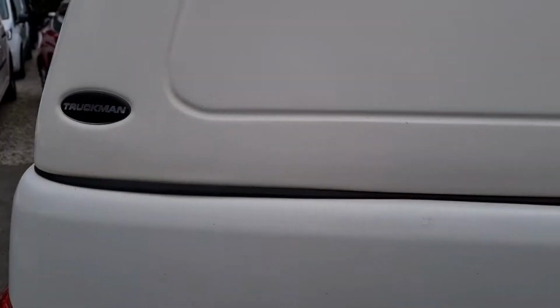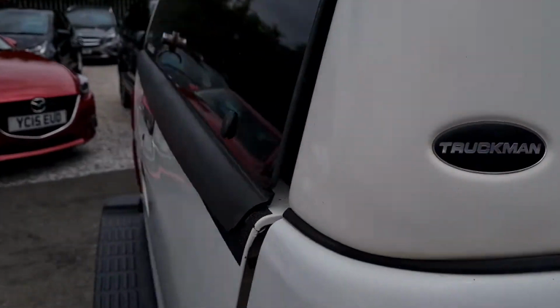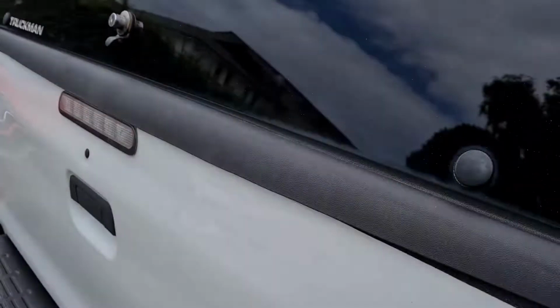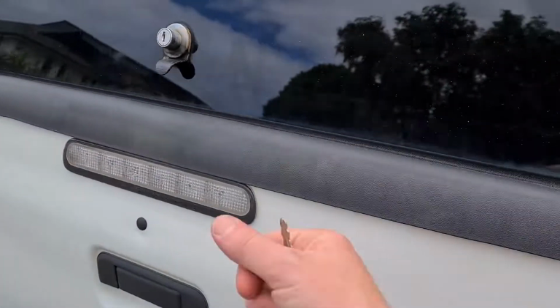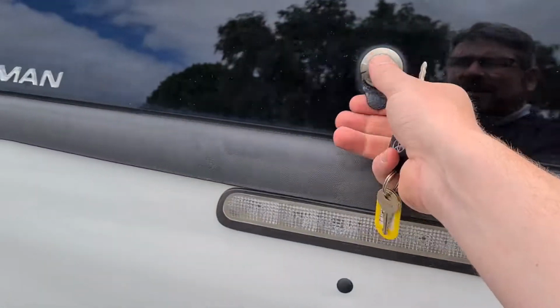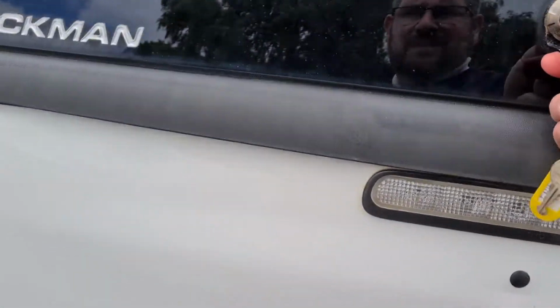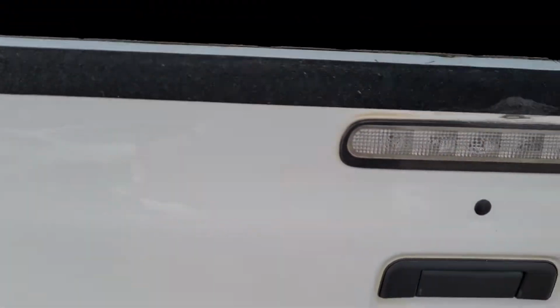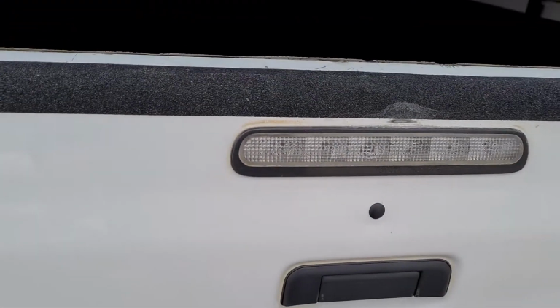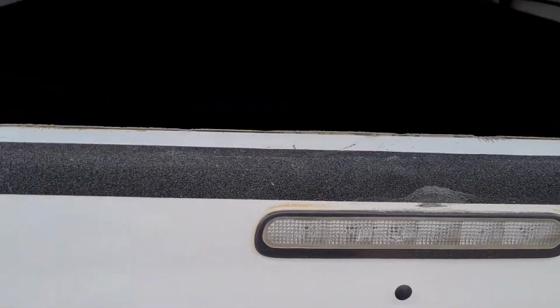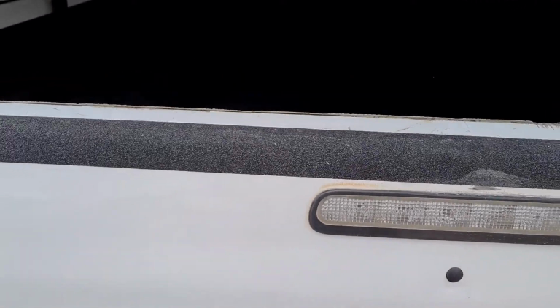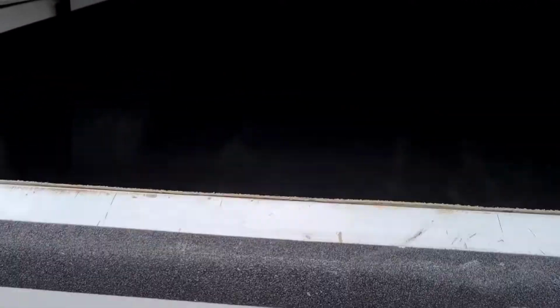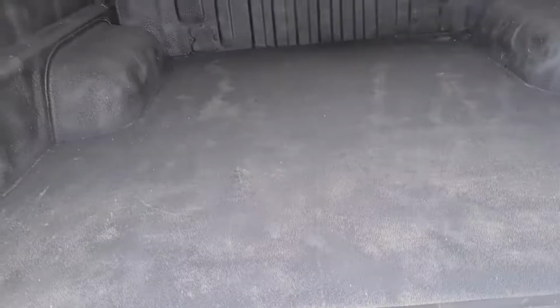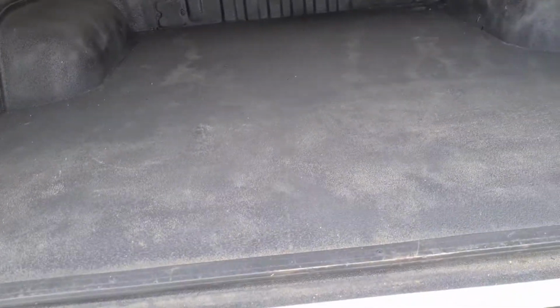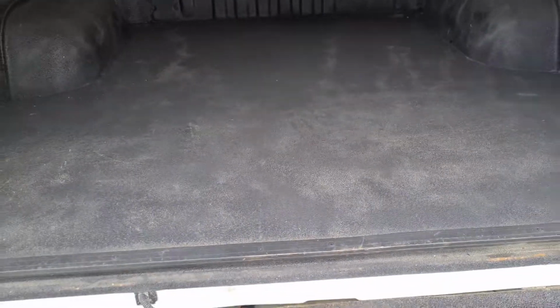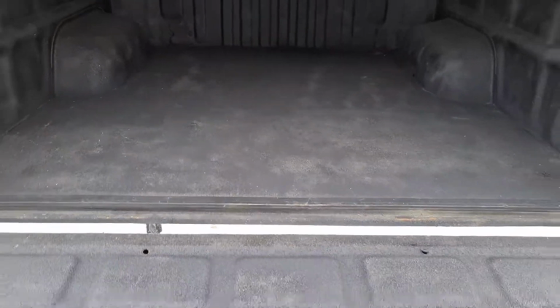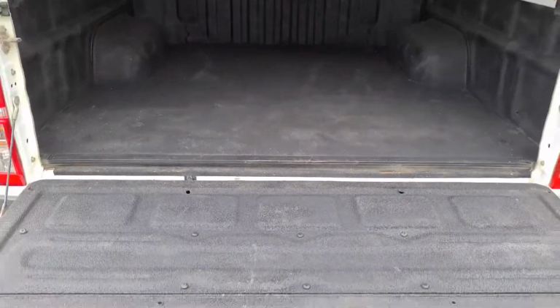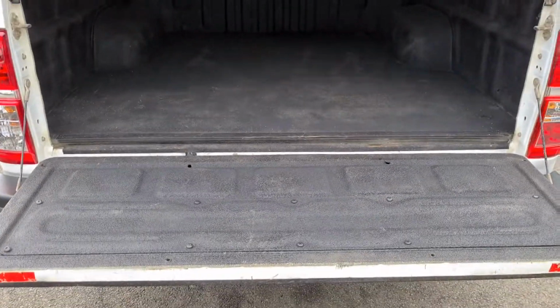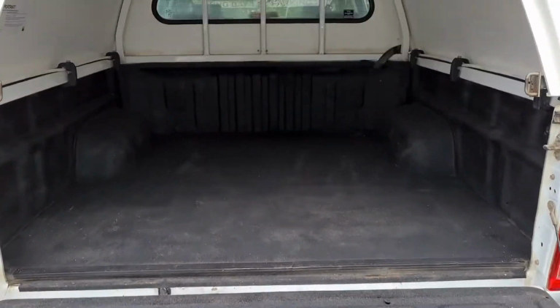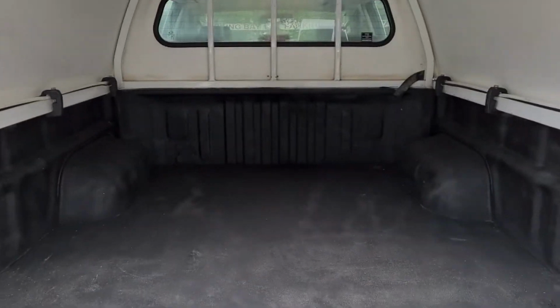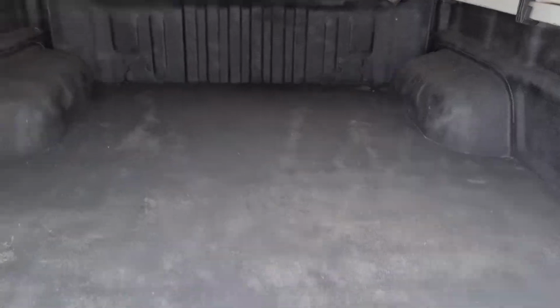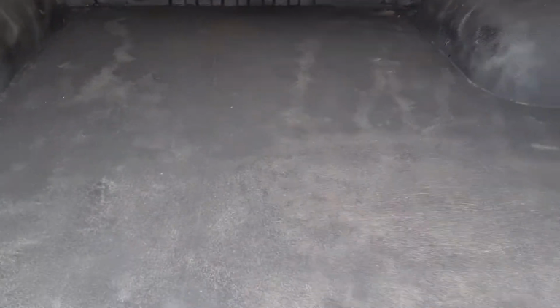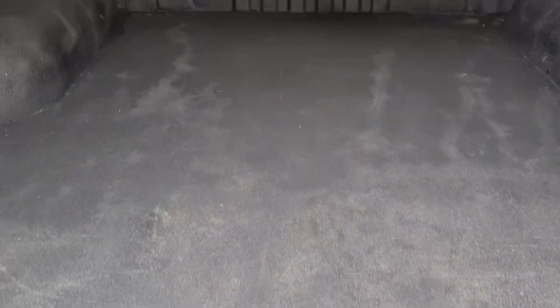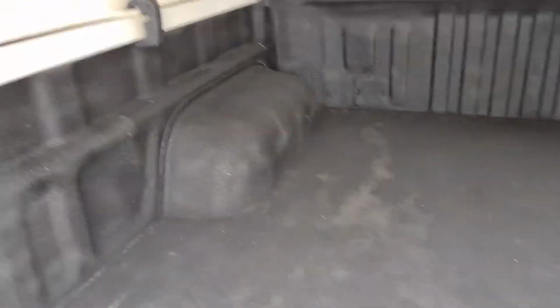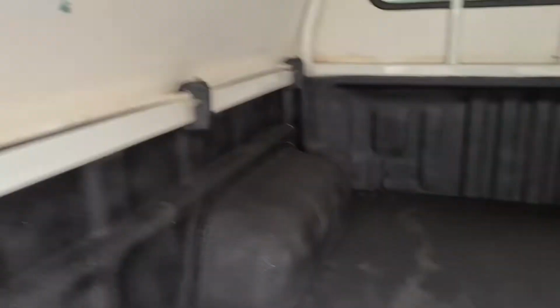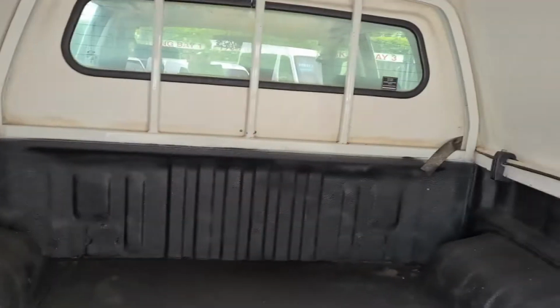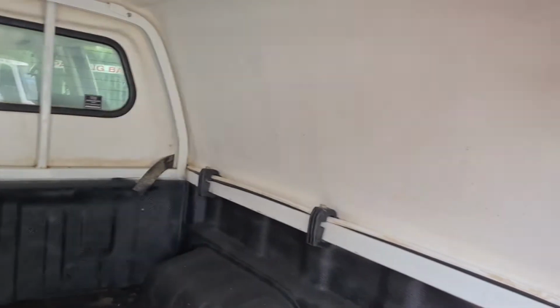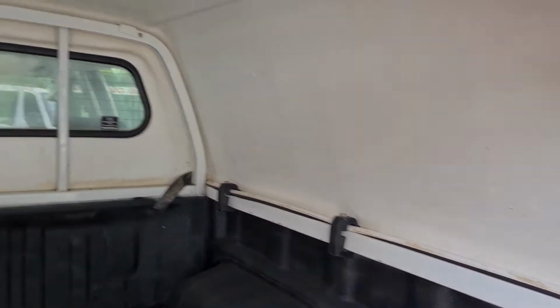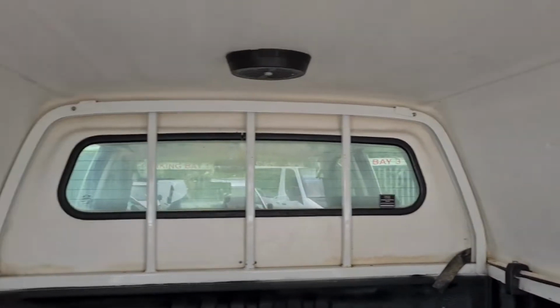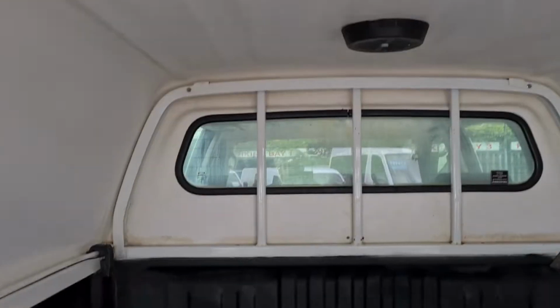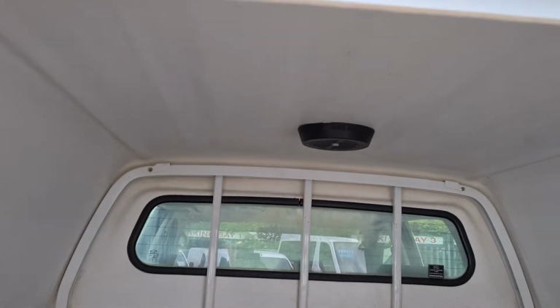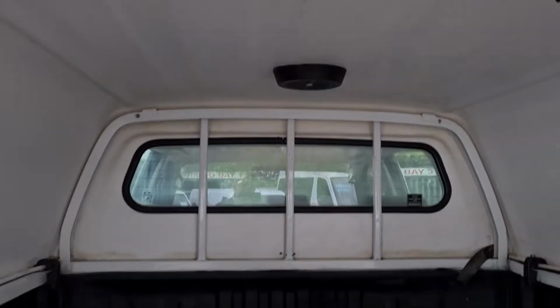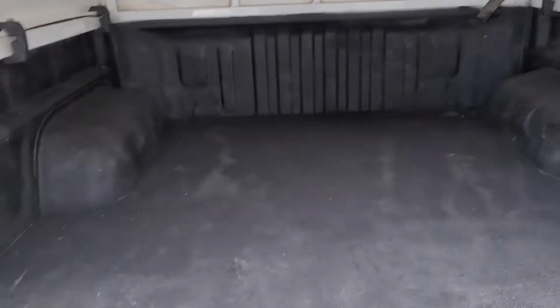At the very rear of the vehicle, on top, it's got a hard-wearing surface inside — all really nice clean condition. There's also a vent in the roof.